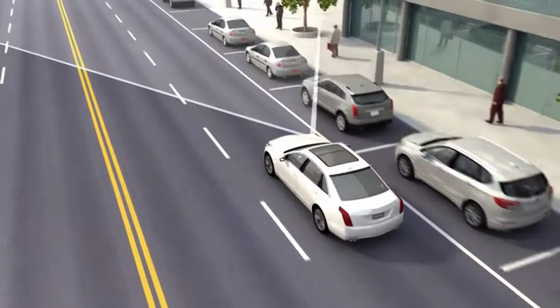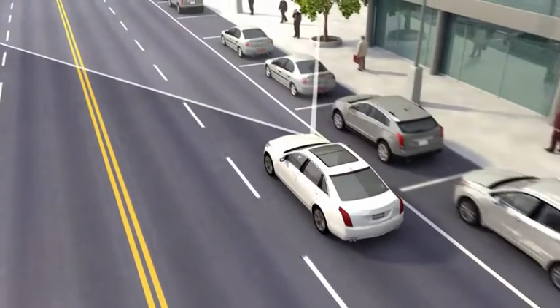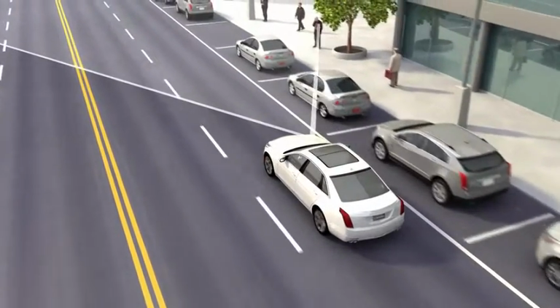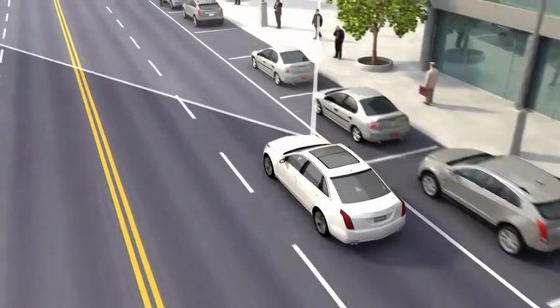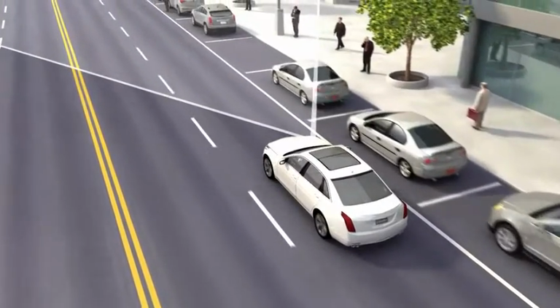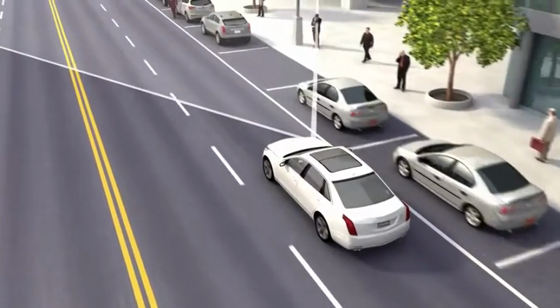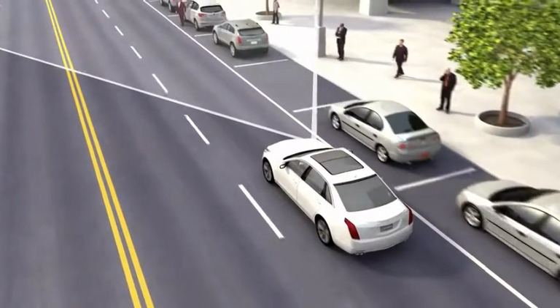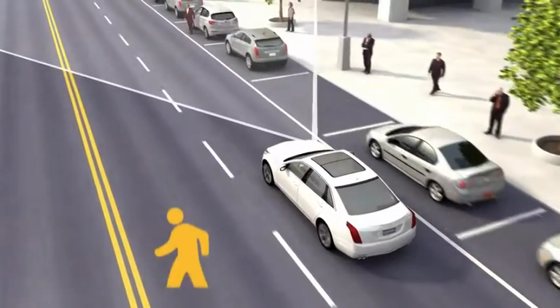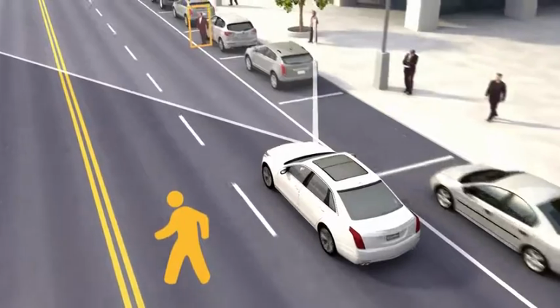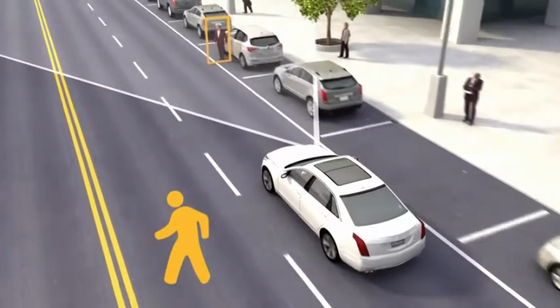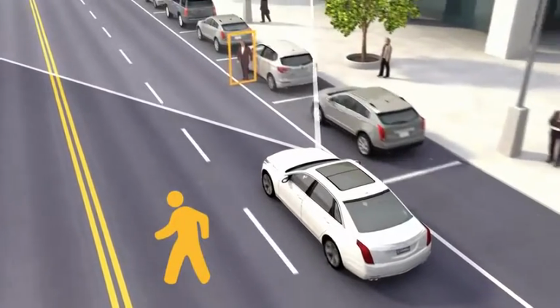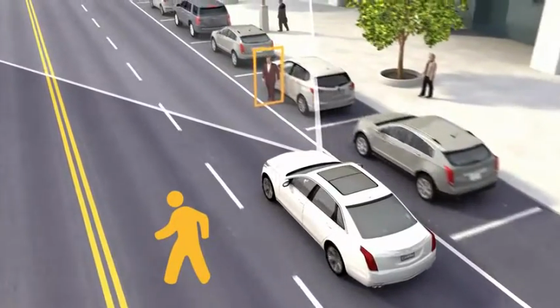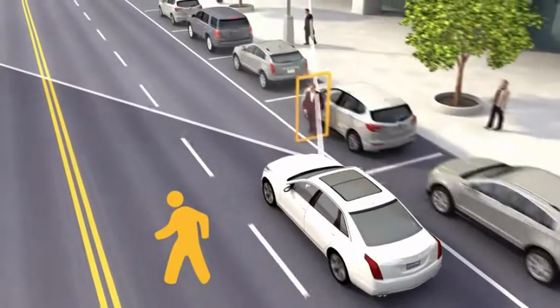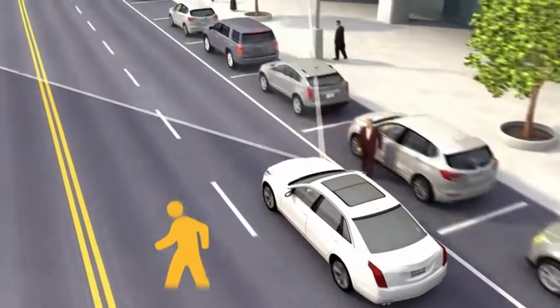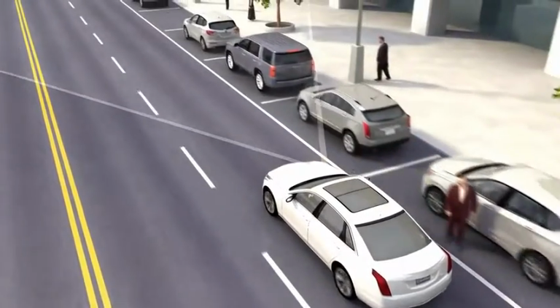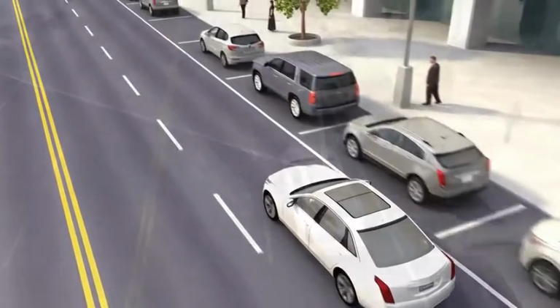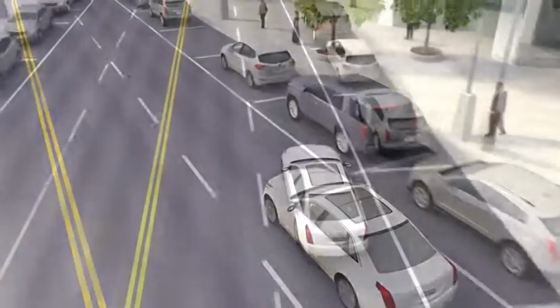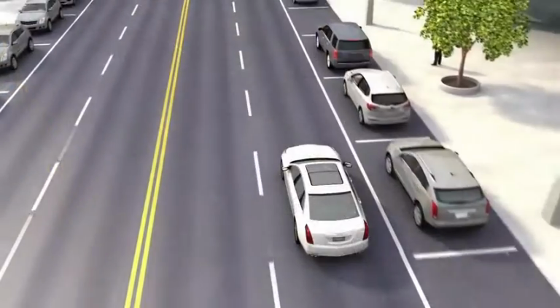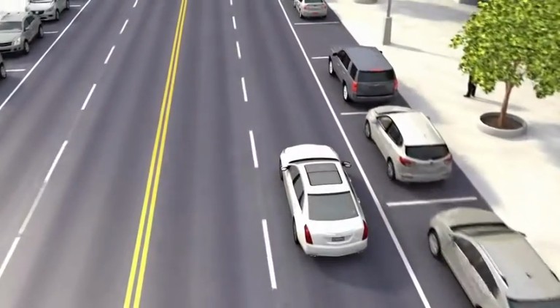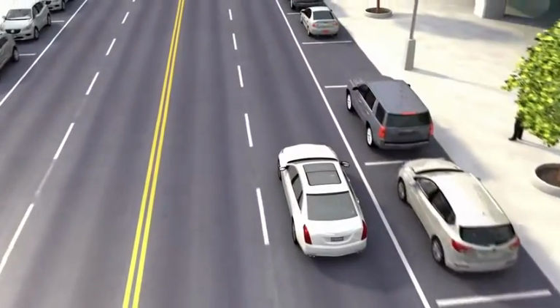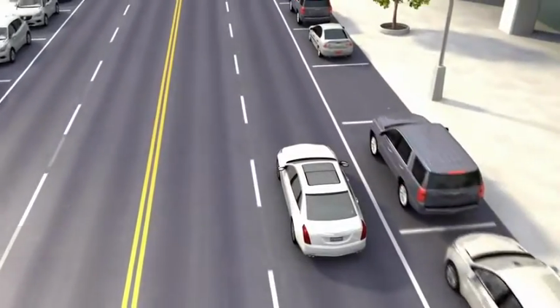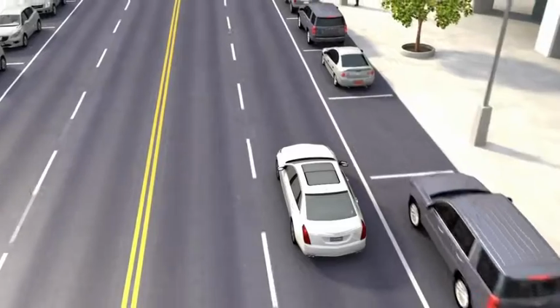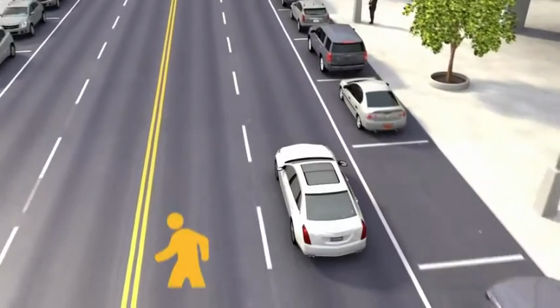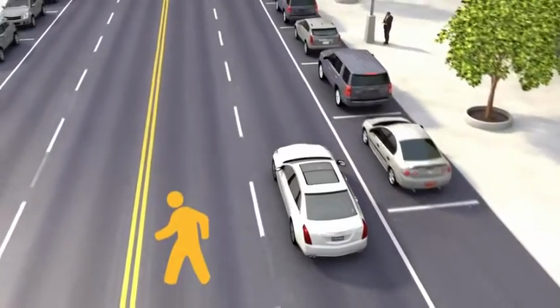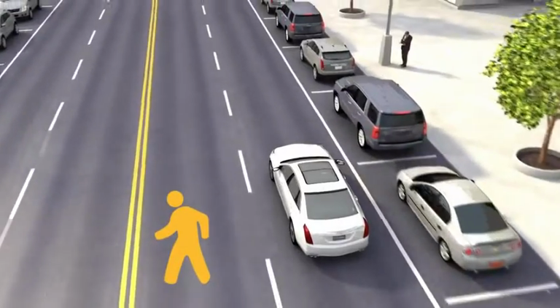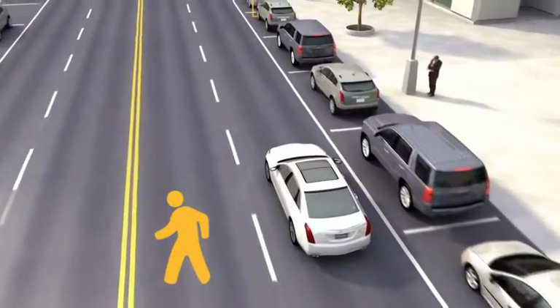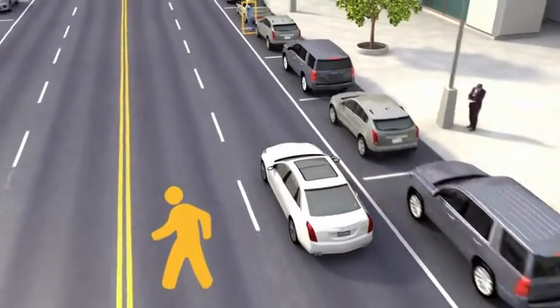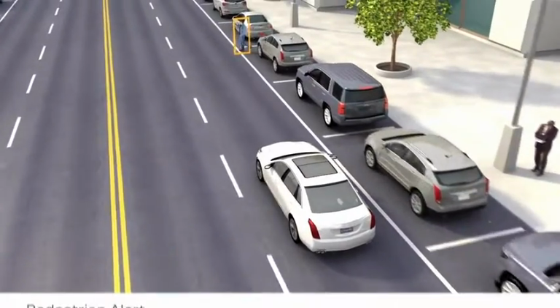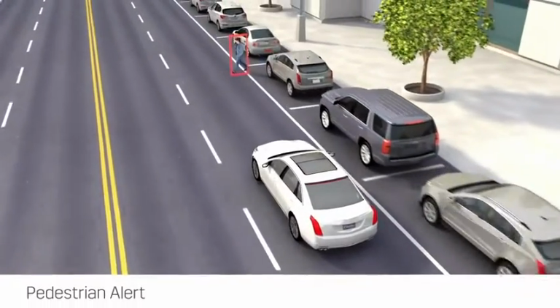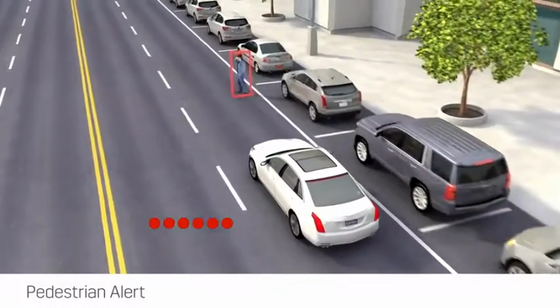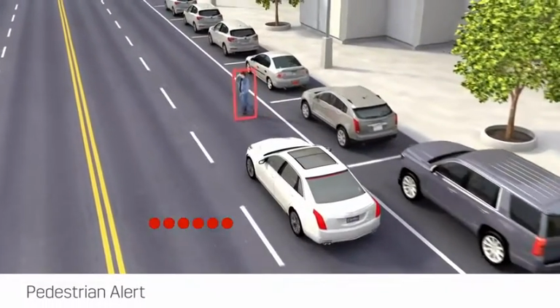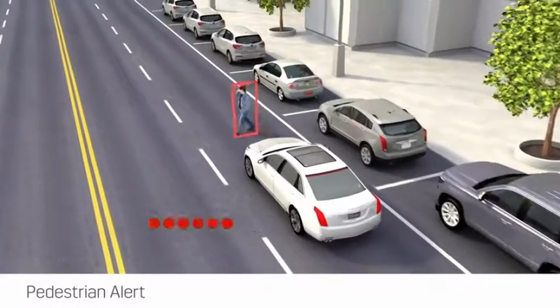When a pedestrian is detected ahead, an amber icon is displayed. If the system detects that you are seconds away from a possible collision with a pedestrian directly ahead in your path, it sends an alert.